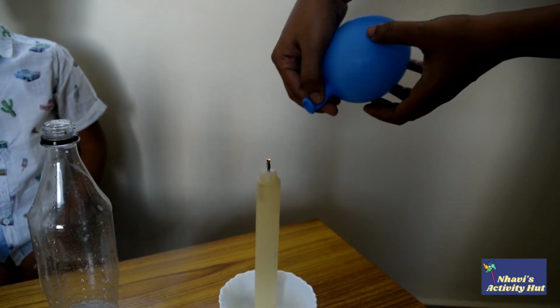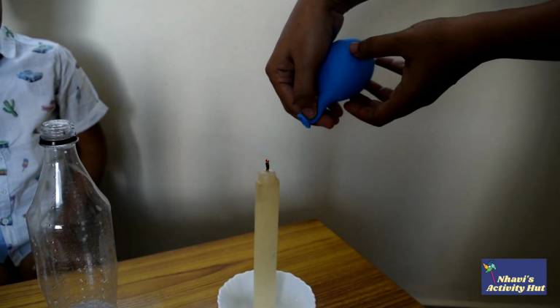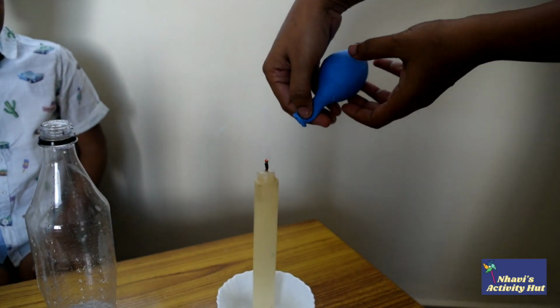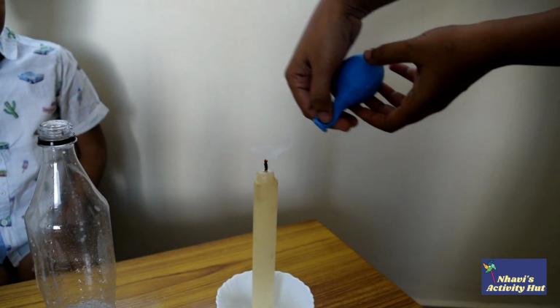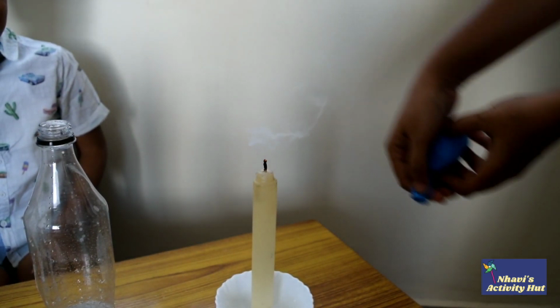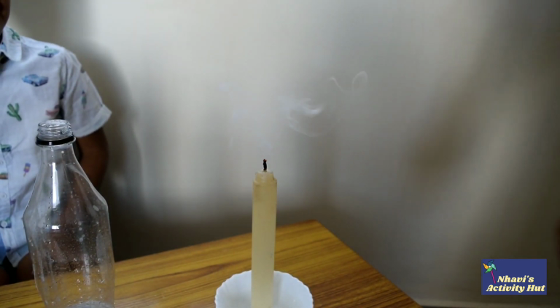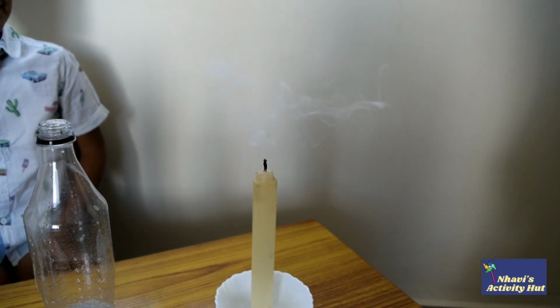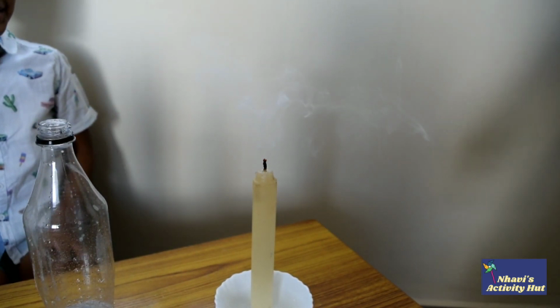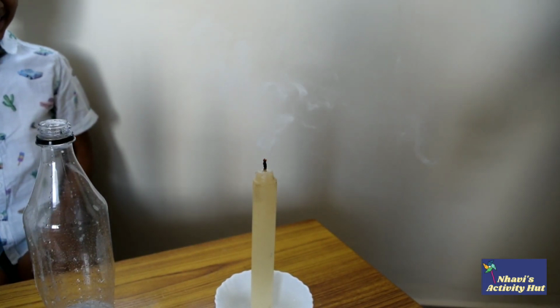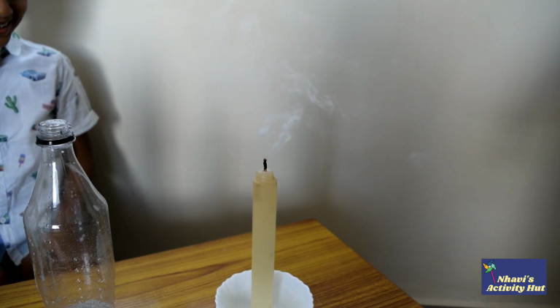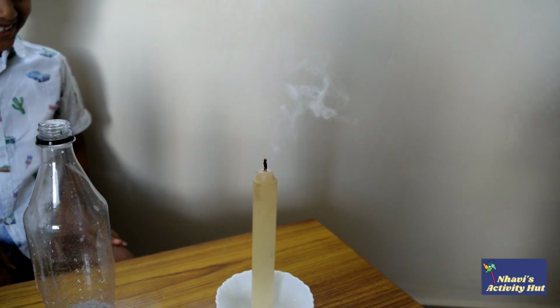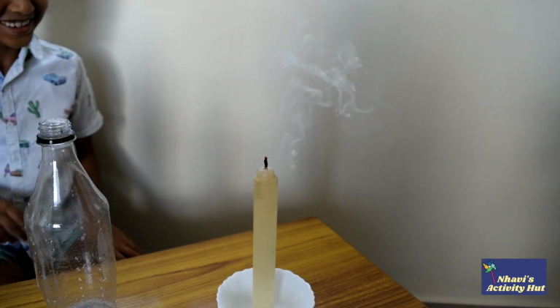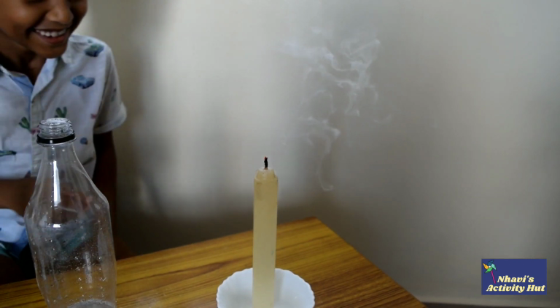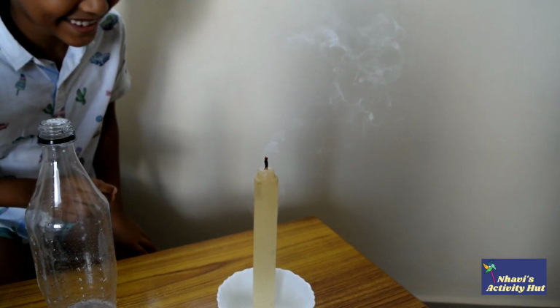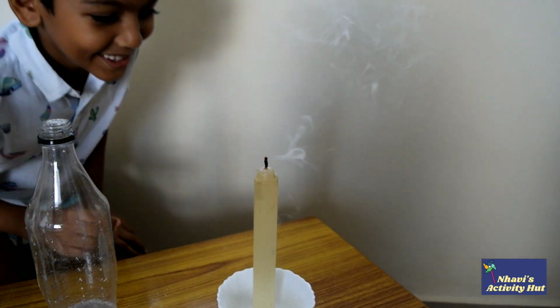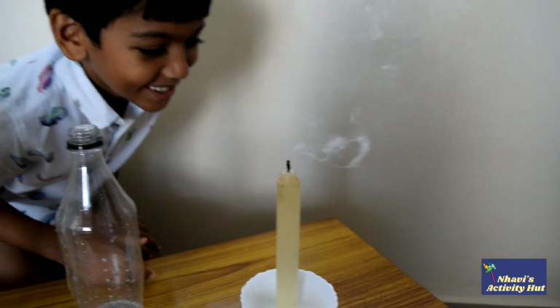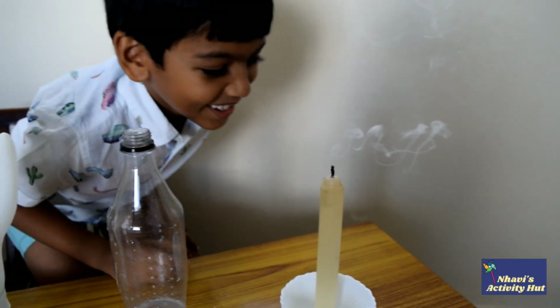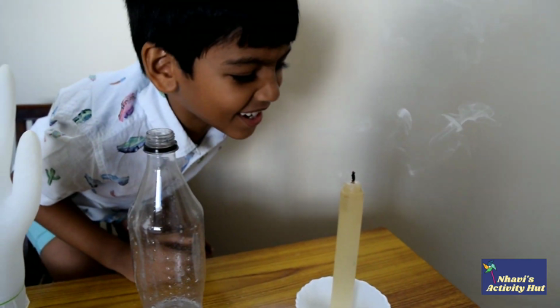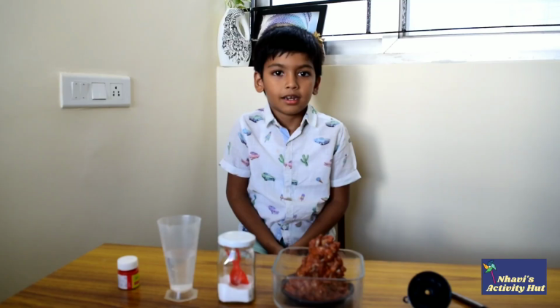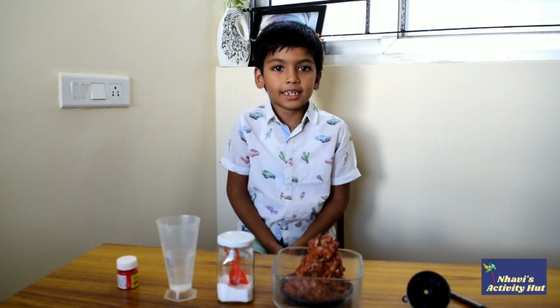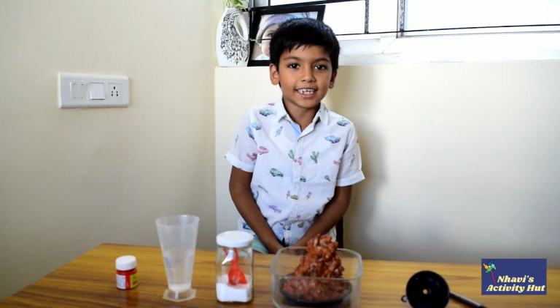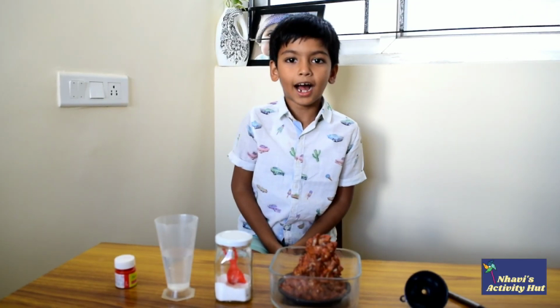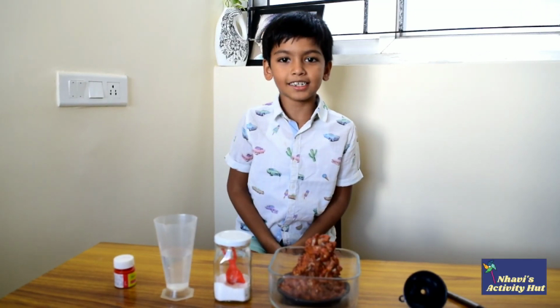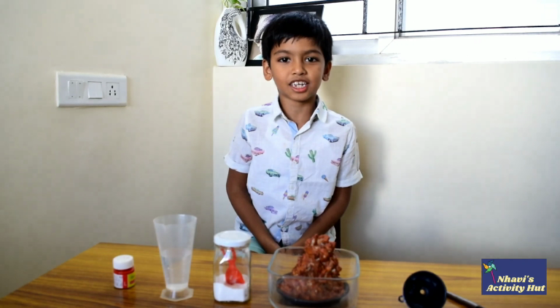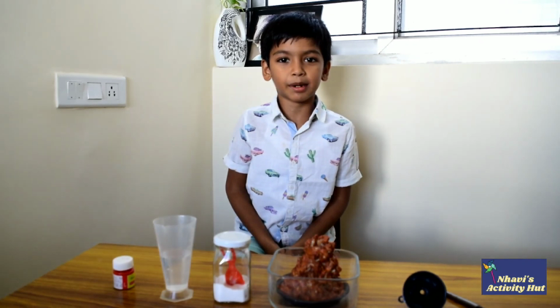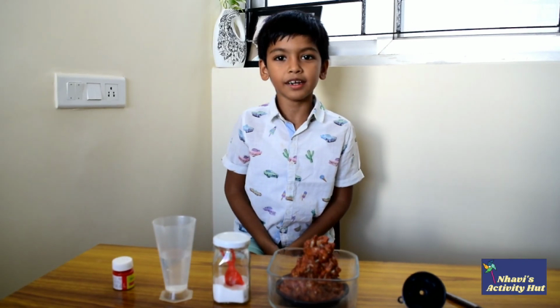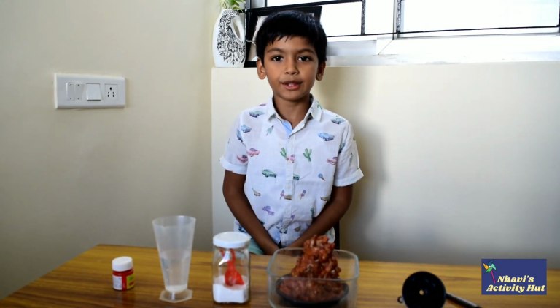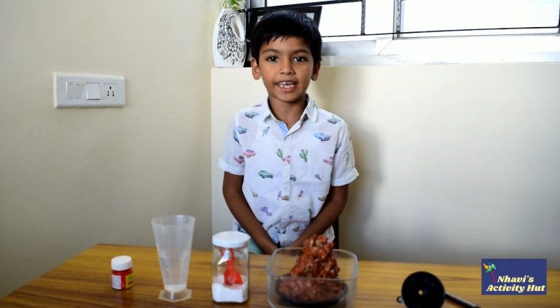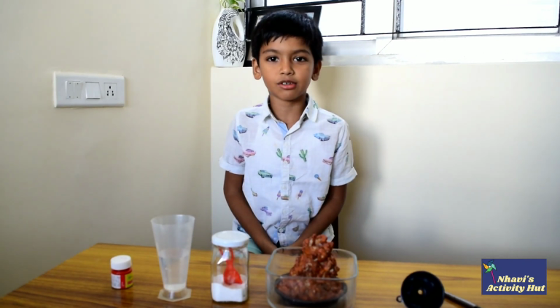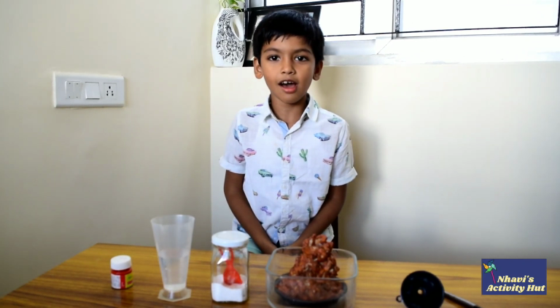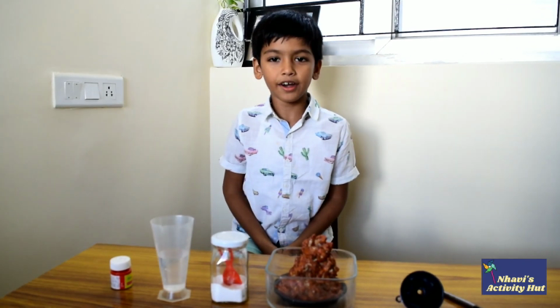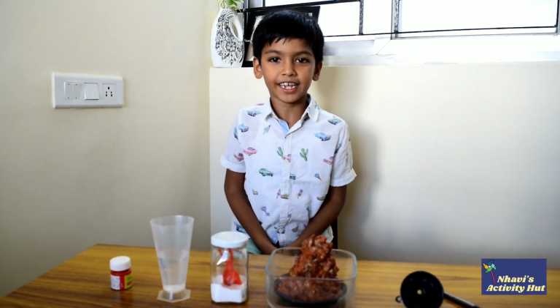Oops! And this puts the candle flame out. Let's see another experiment with baking soda and vinegar.